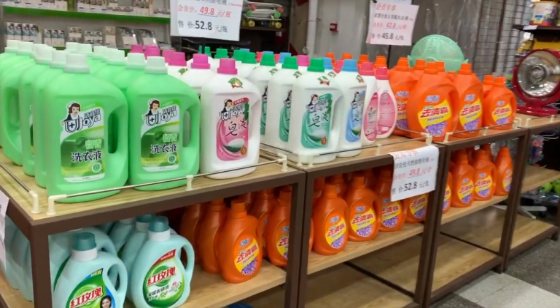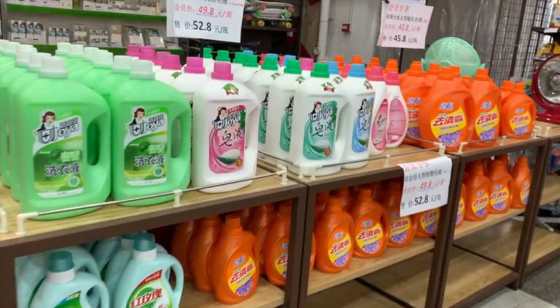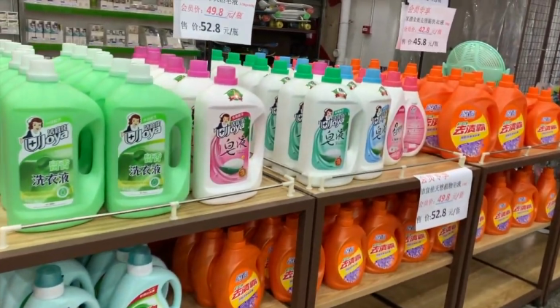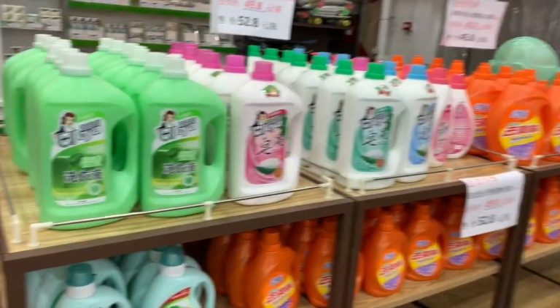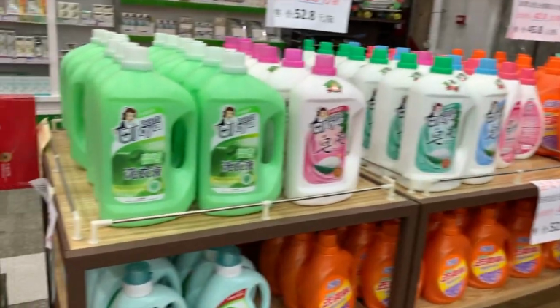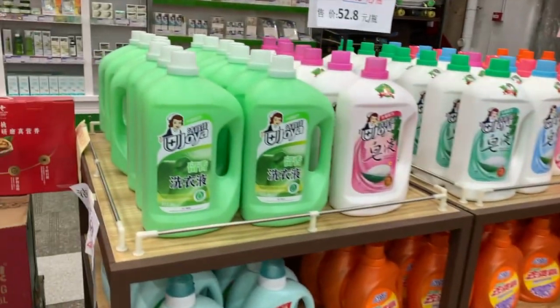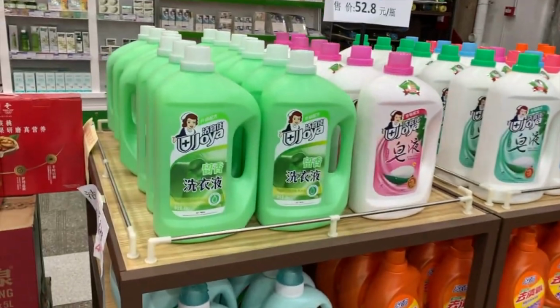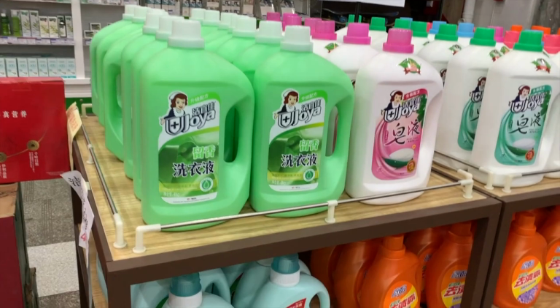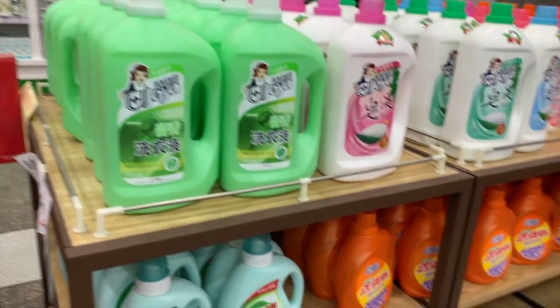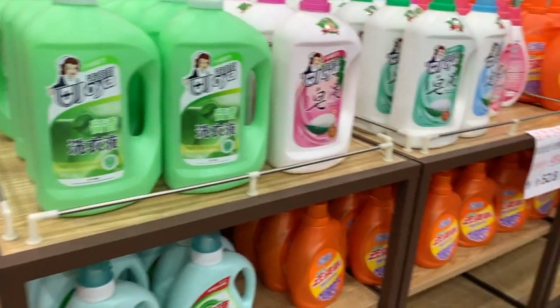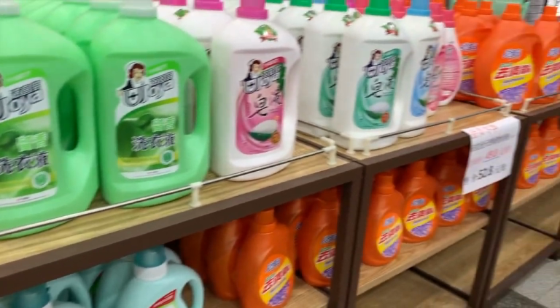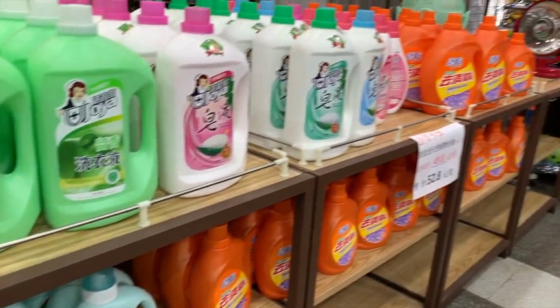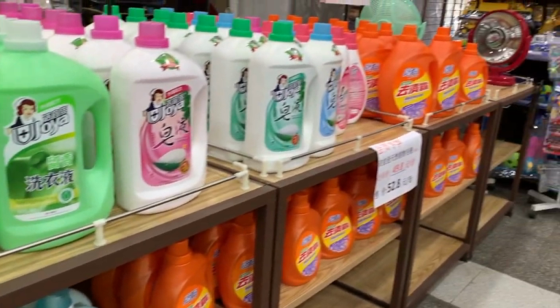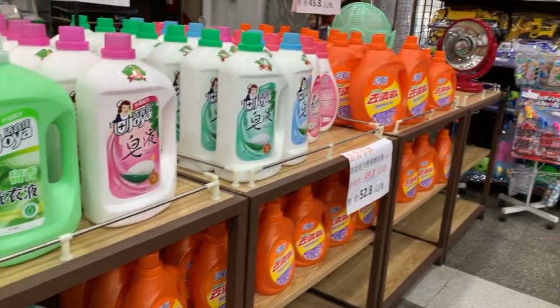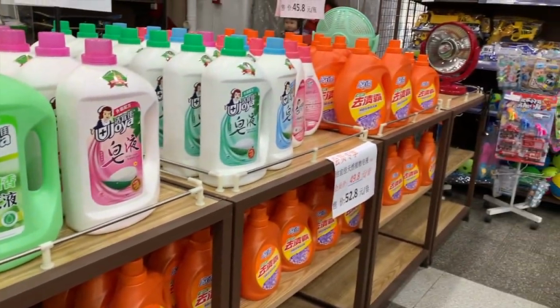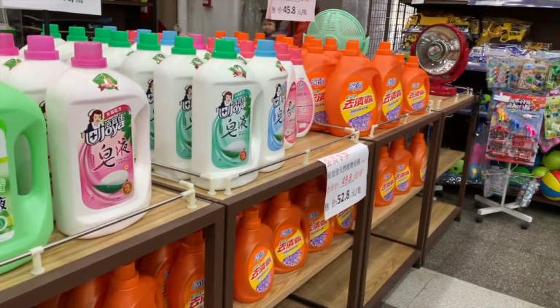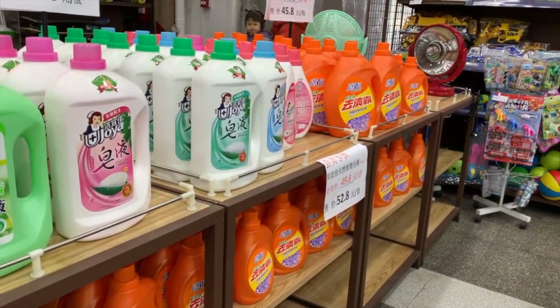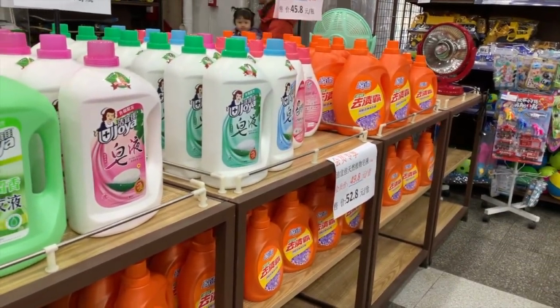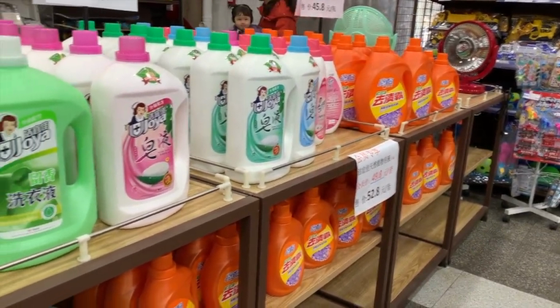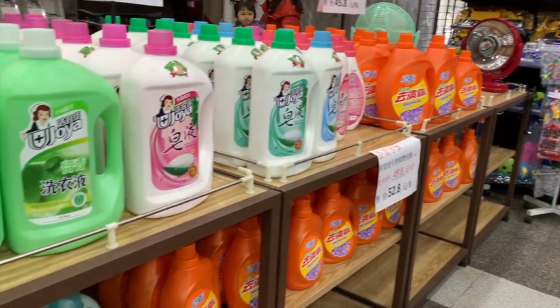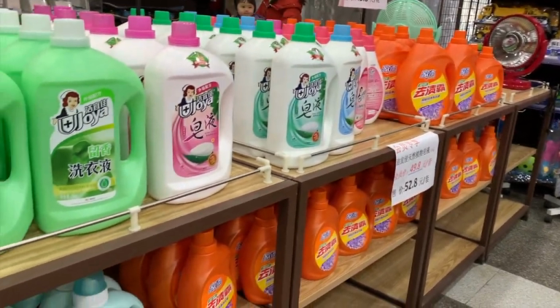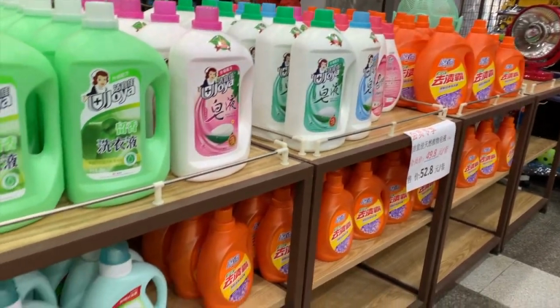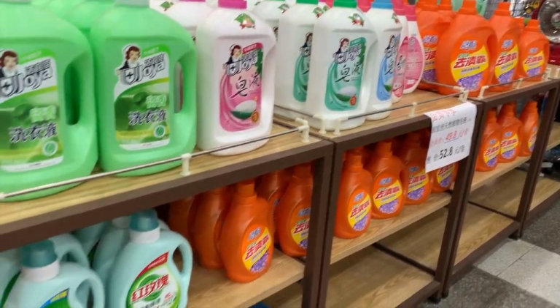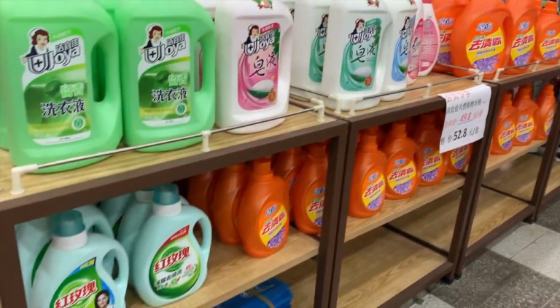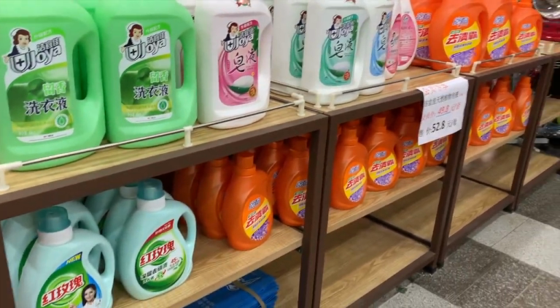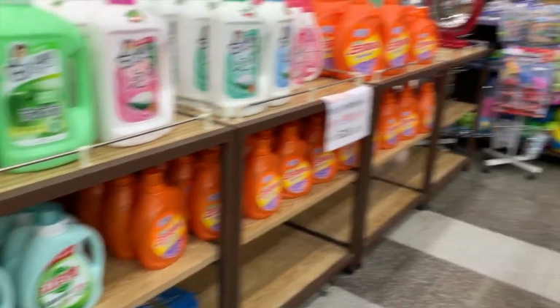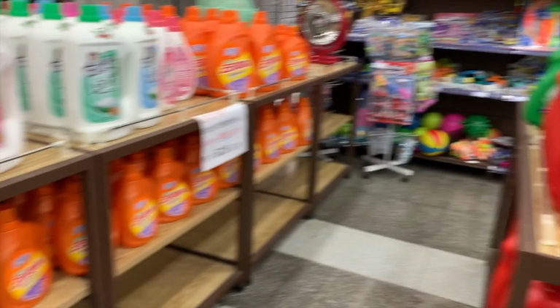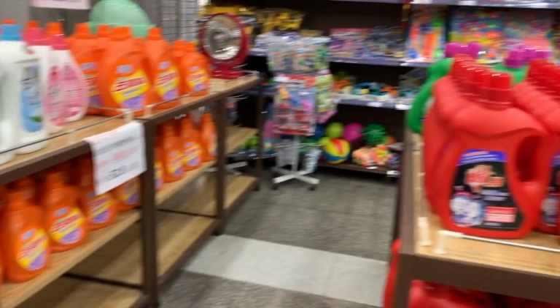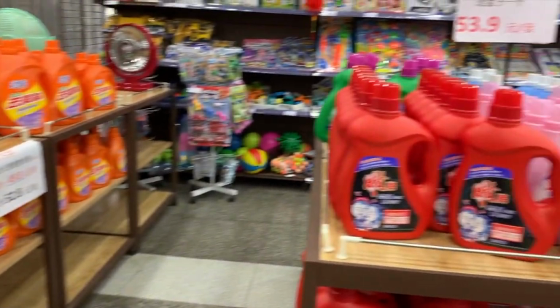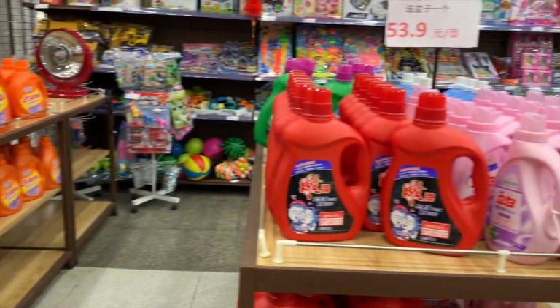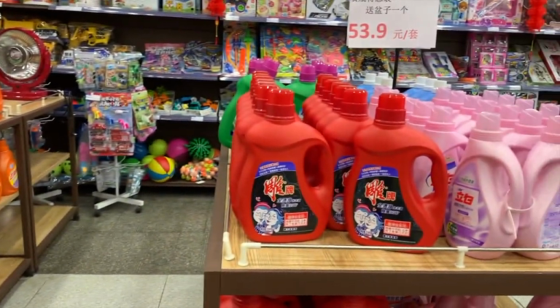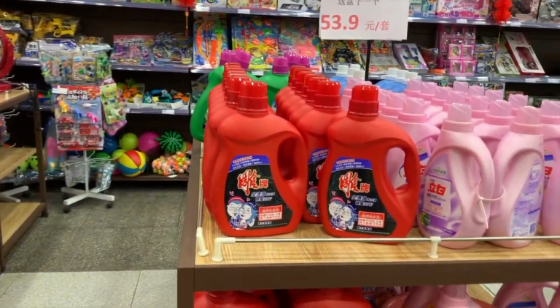现在我们到的这个地方叫日化区。在这里有我们平时使用的各种清洁用品。首先这是肥皂。今天我需要买一些洗衣液。这里都是各种各样的洗衣液，有国产的和进口的。